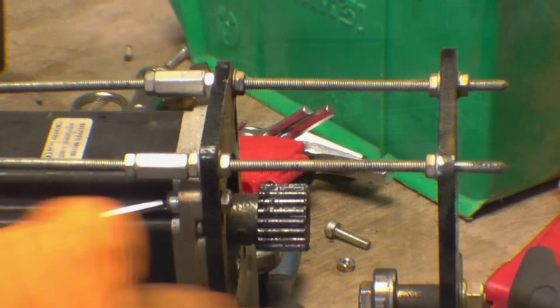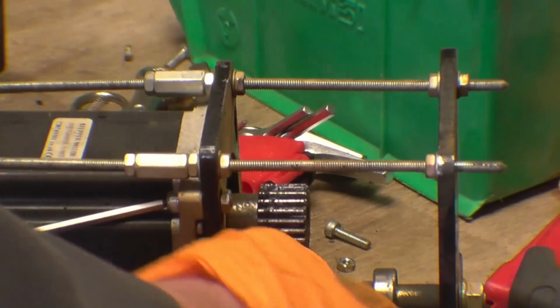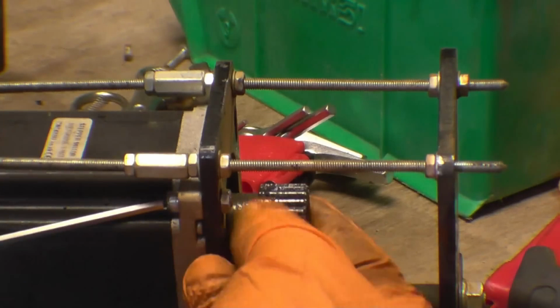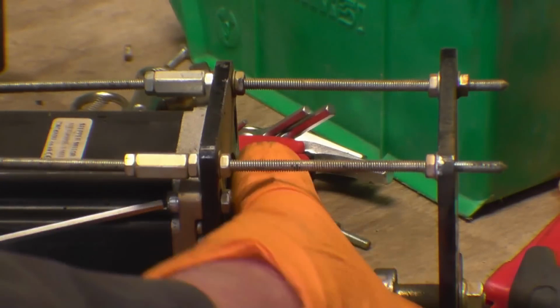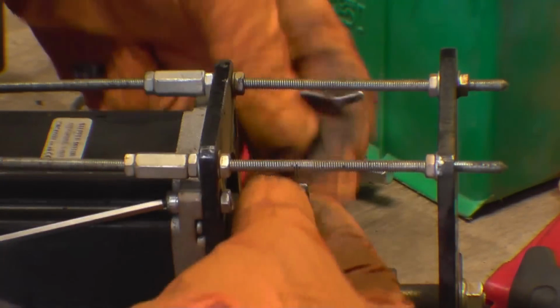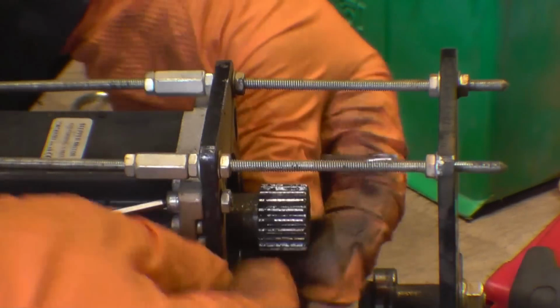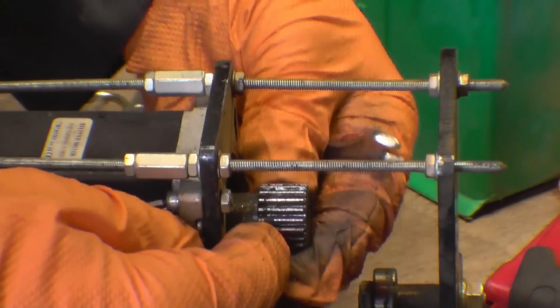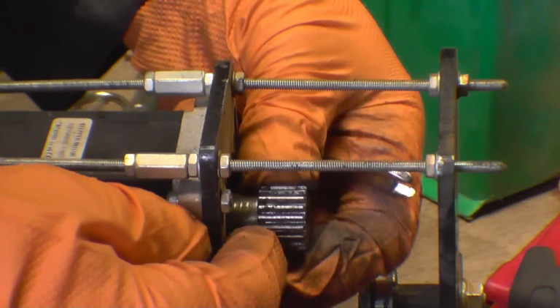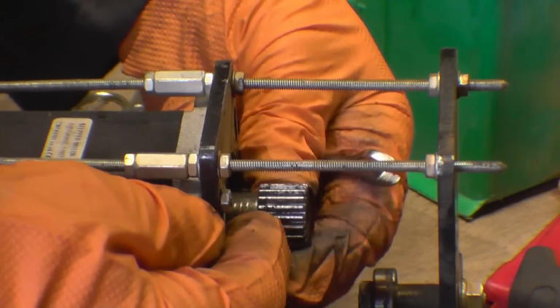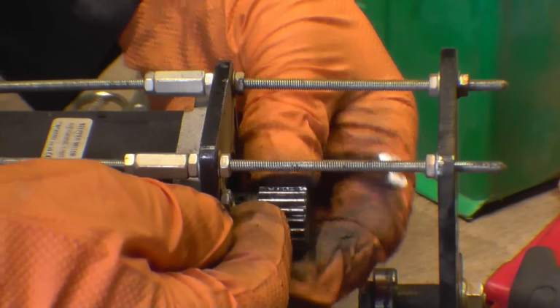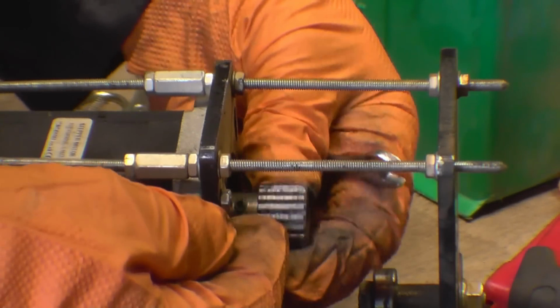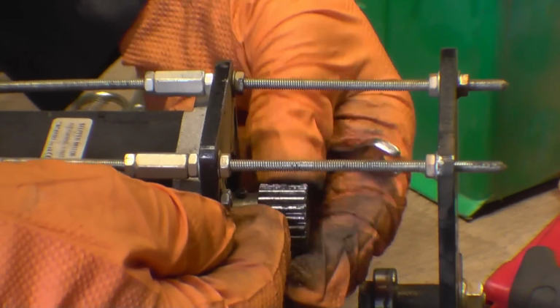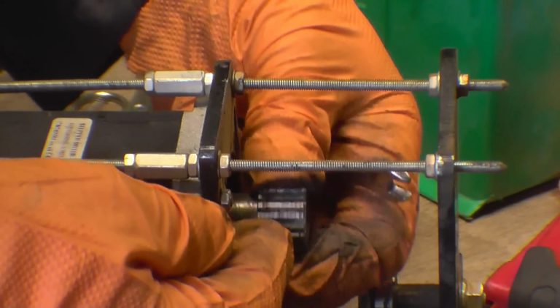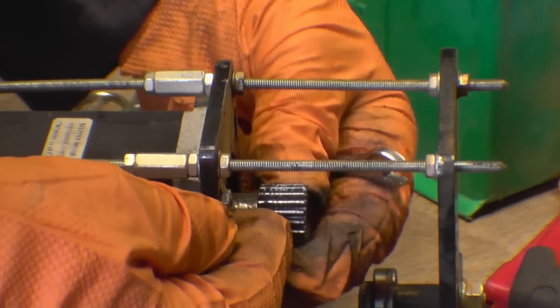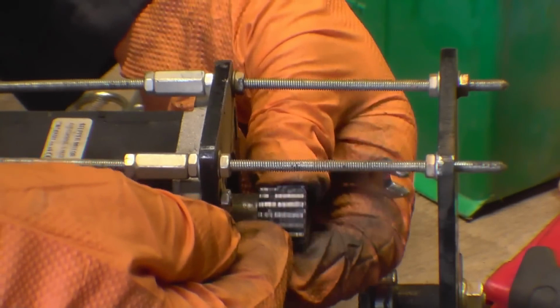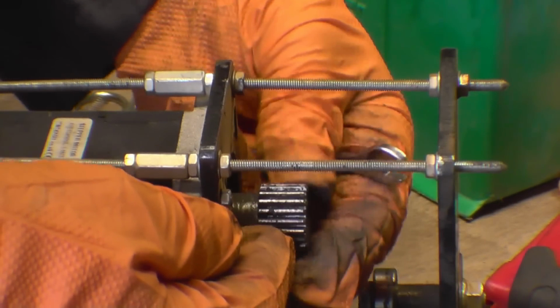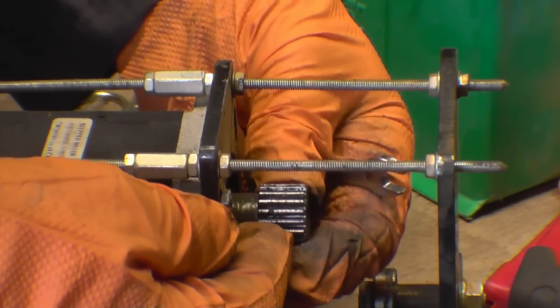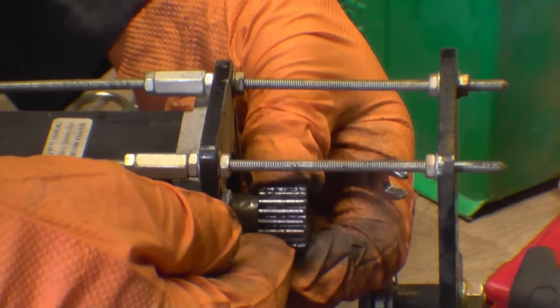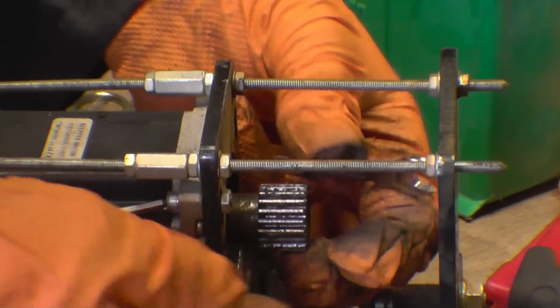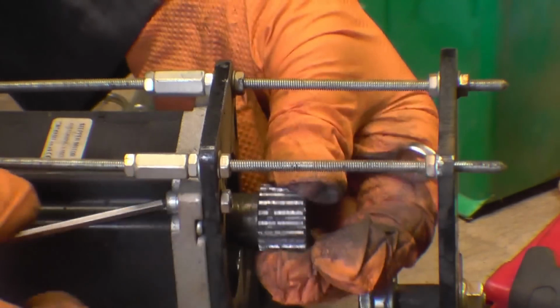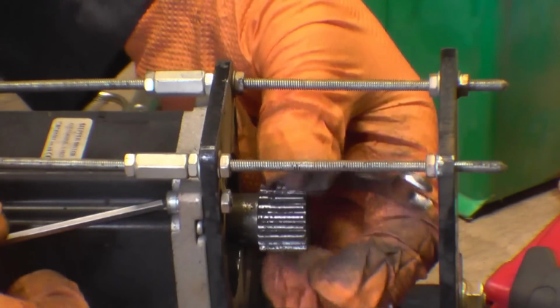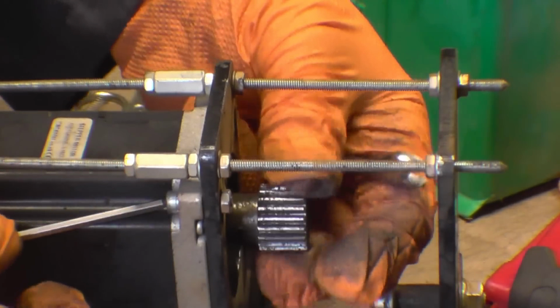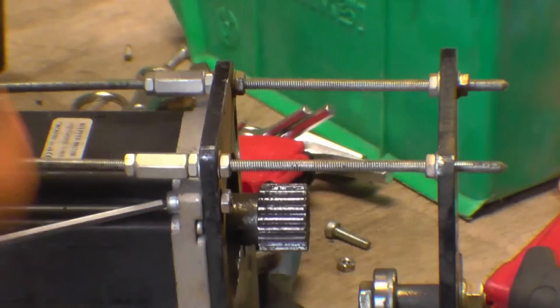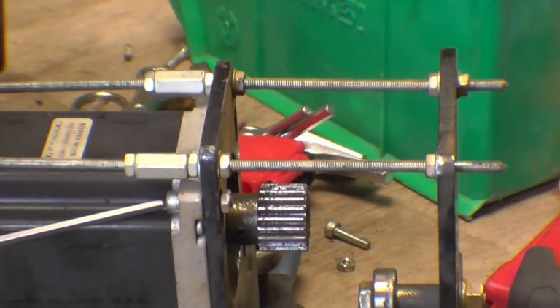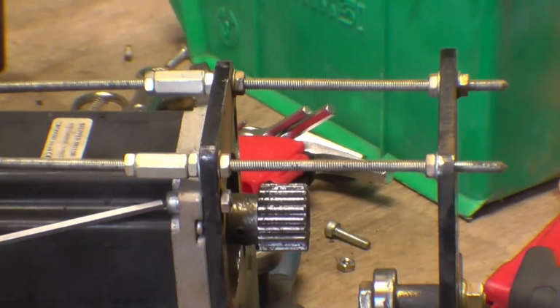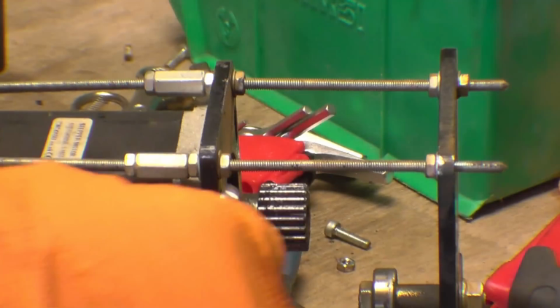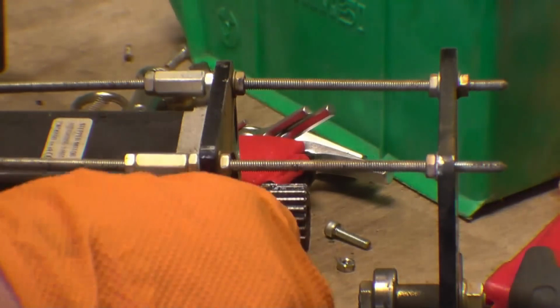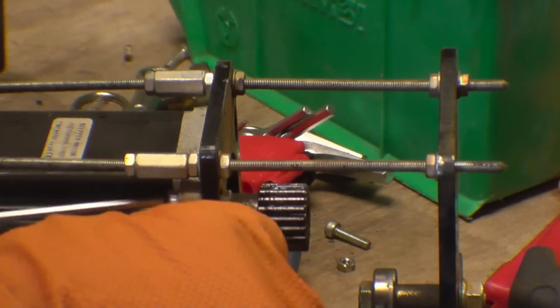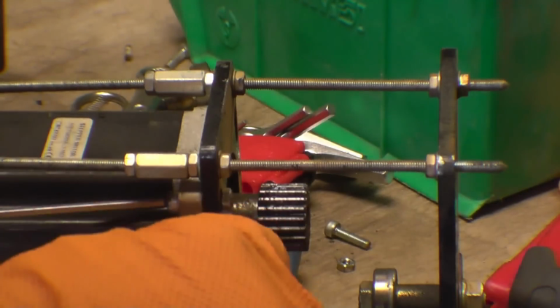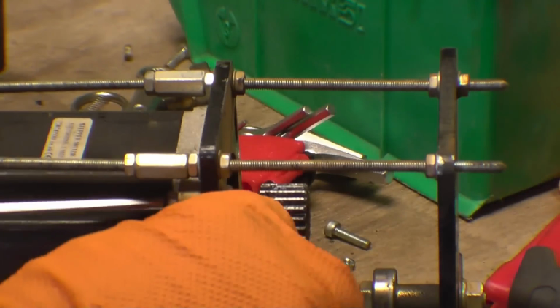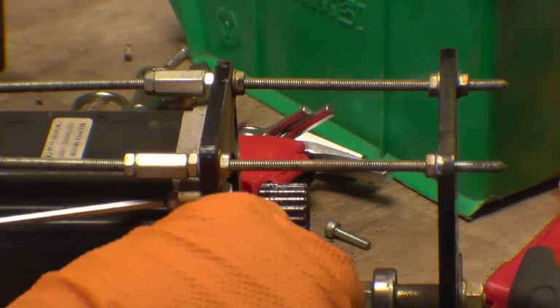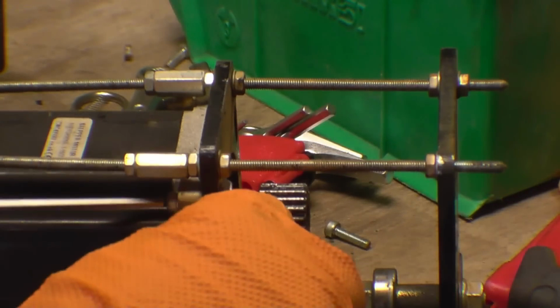You can see here on the motor how the shape — for want of a better word — is actually stuck in the teeth. That shows you how important it is to keep blowing out the racks as you're using it.